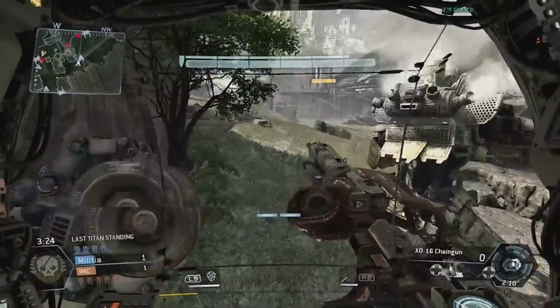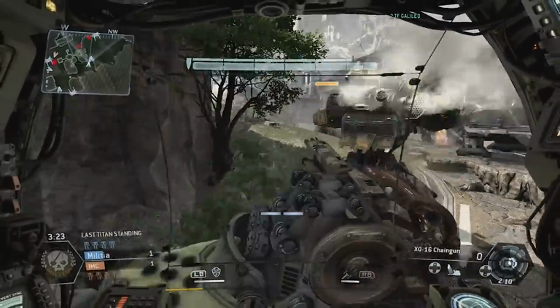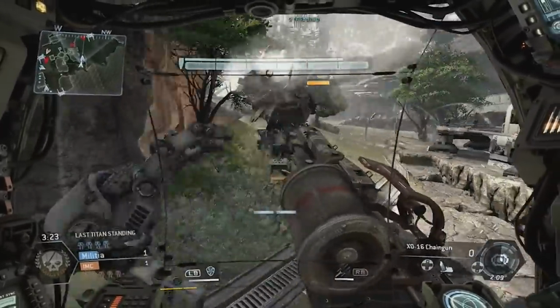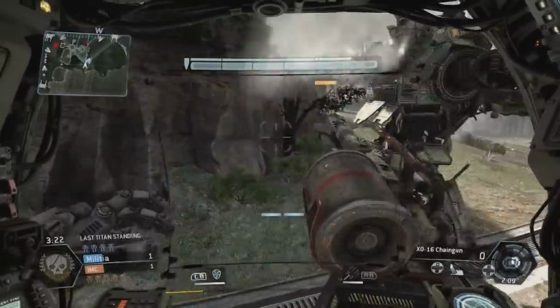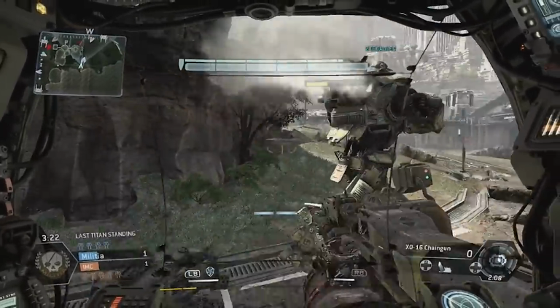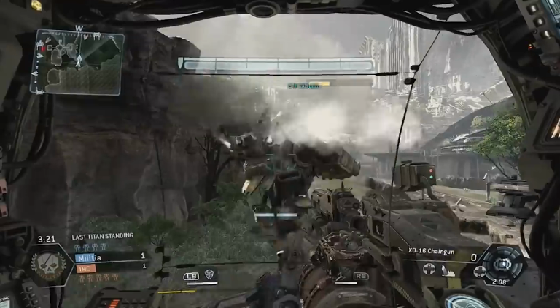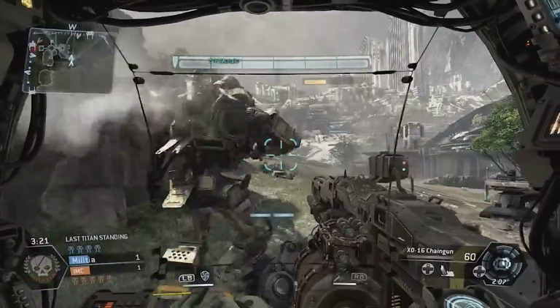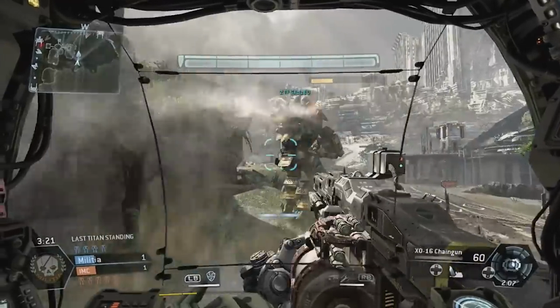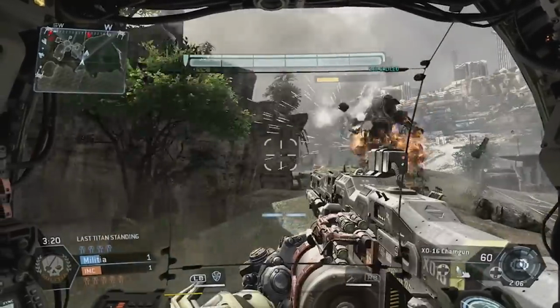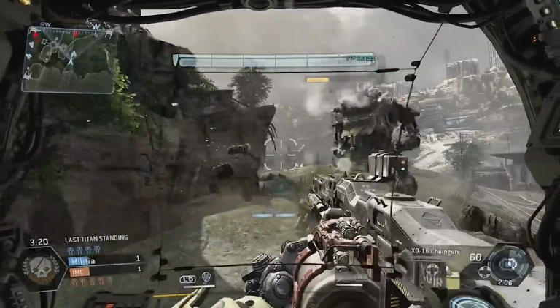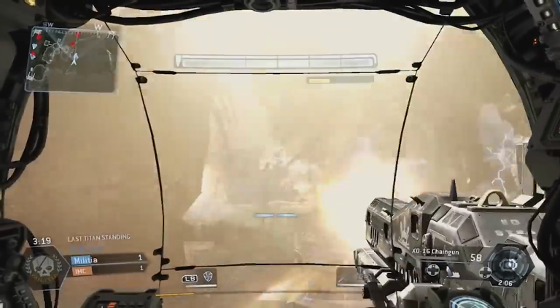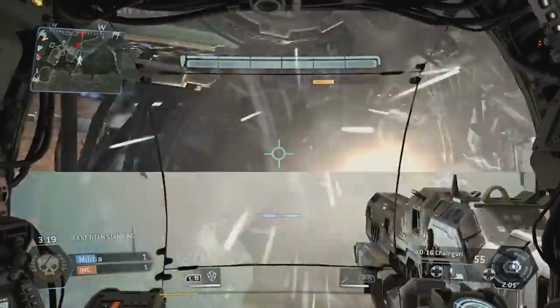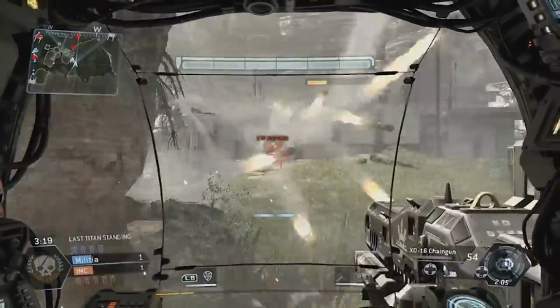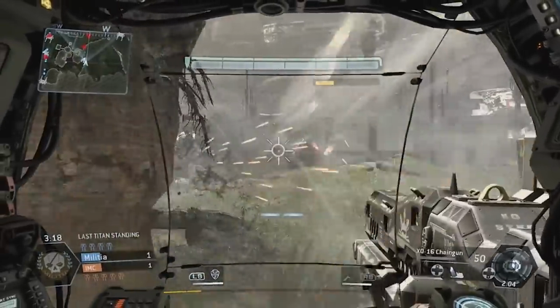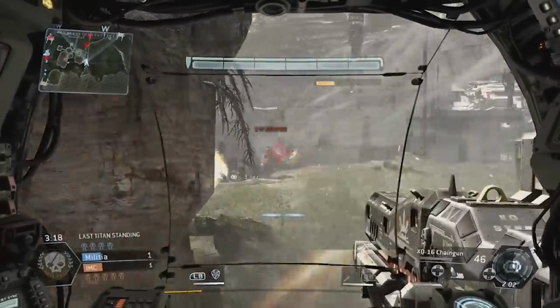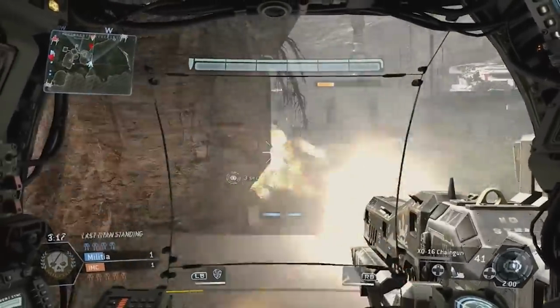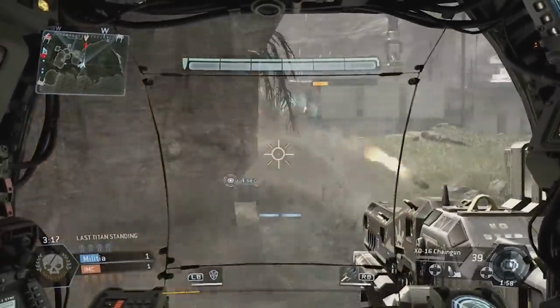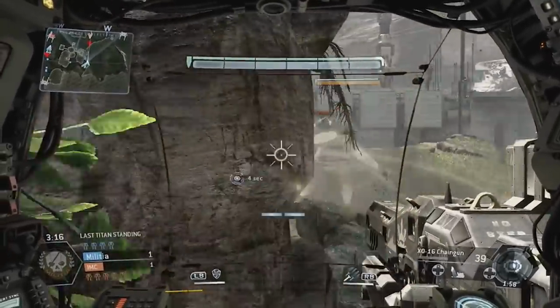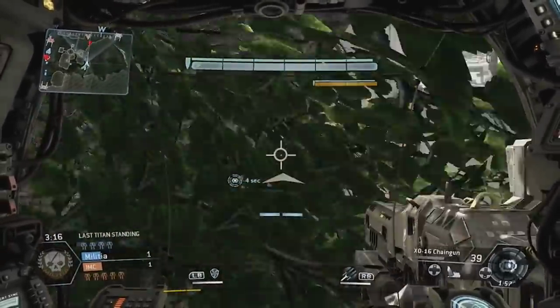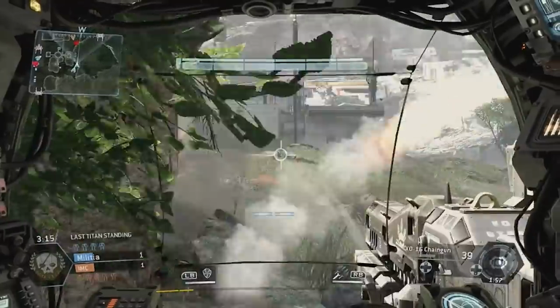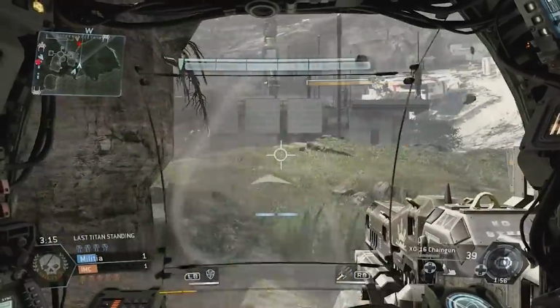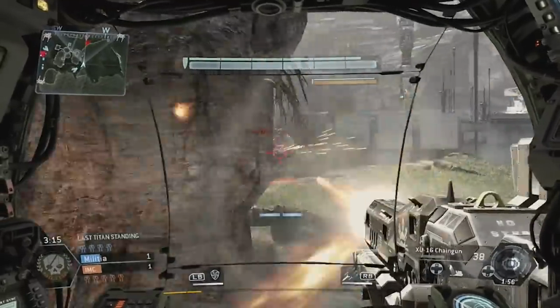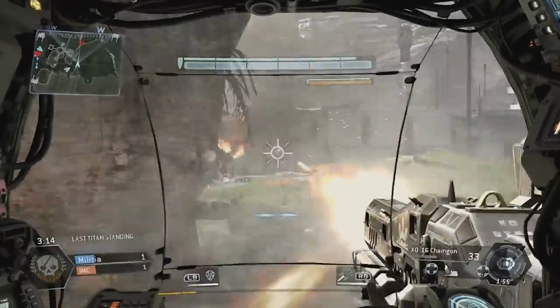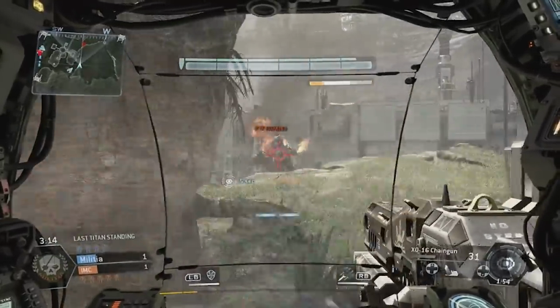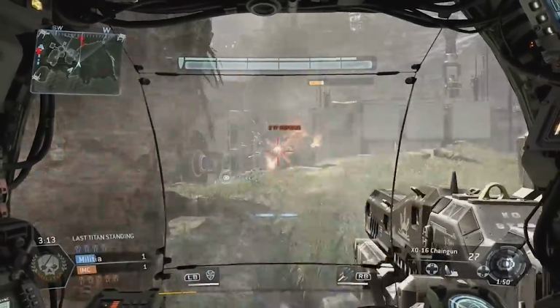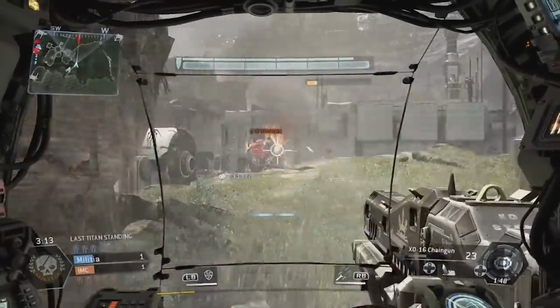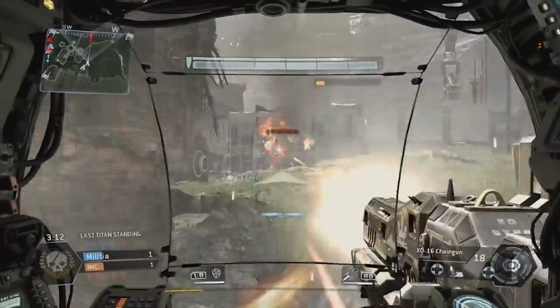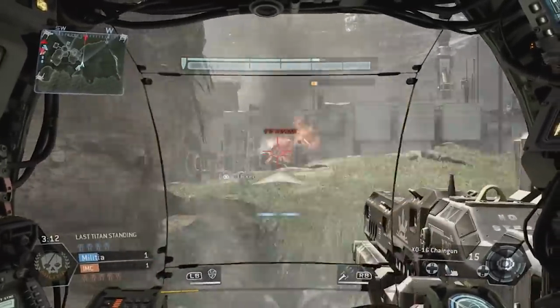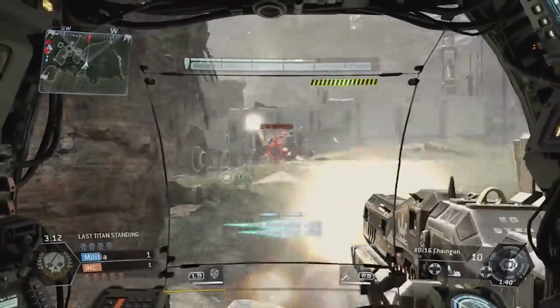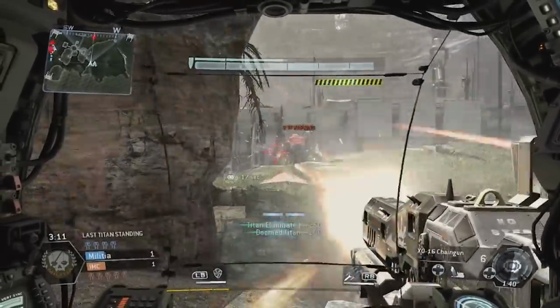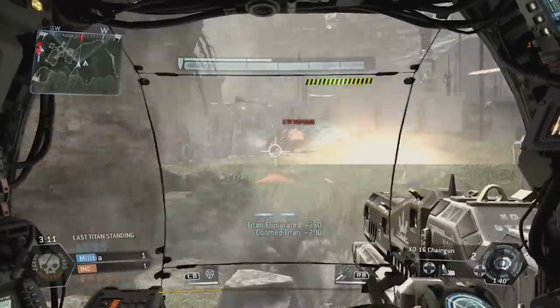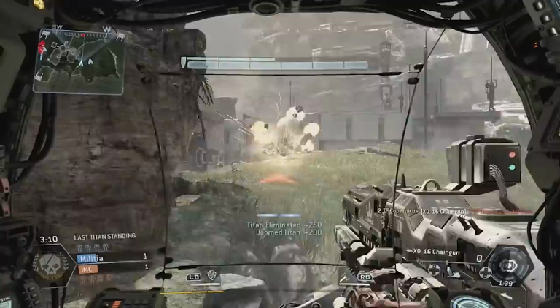Looking at the top center of the screen, you'll see my health bar, and below that the health bar of the enemy Titan that I'm currently fighting. That's just a really great way of trying to ascertain the situation and how aggressive you want to be and when you want to back off.